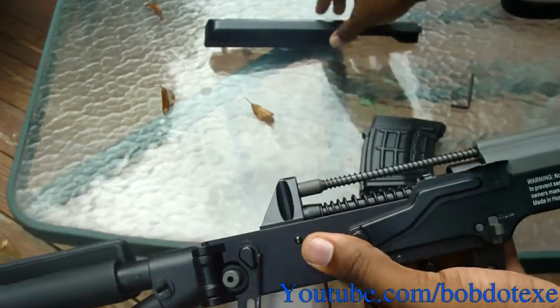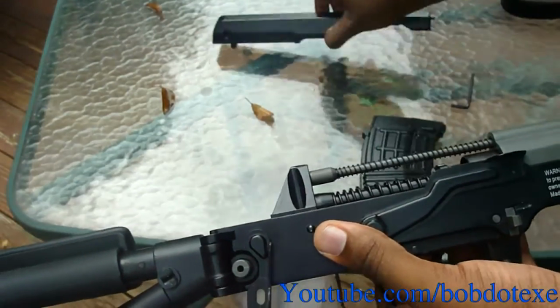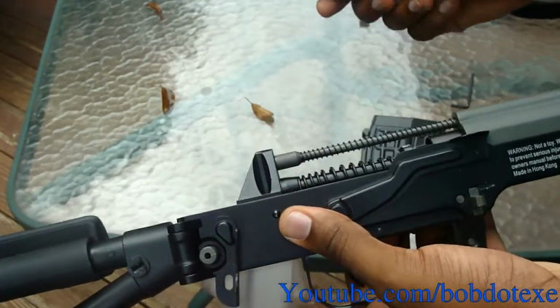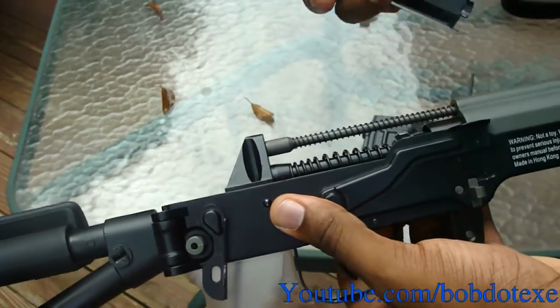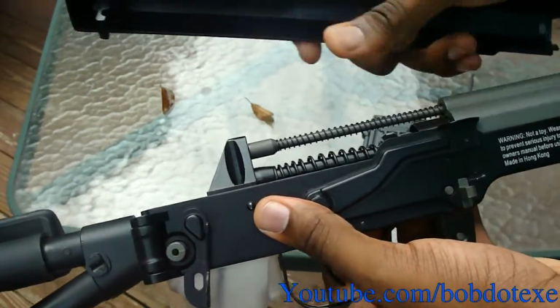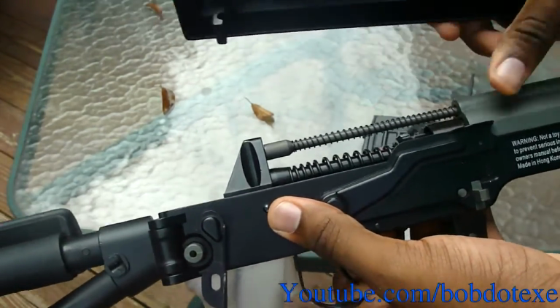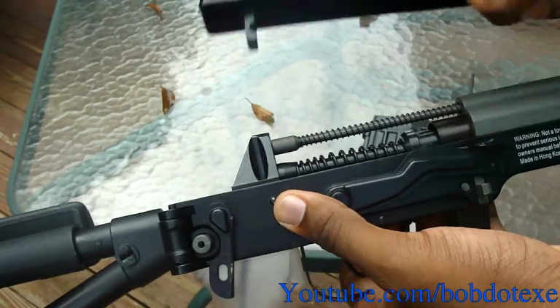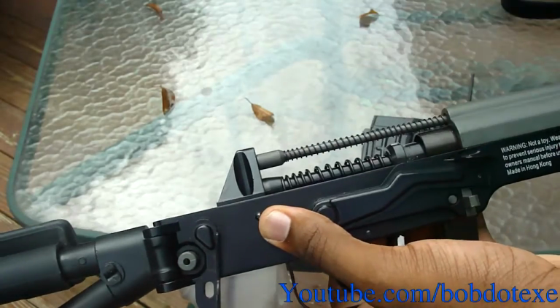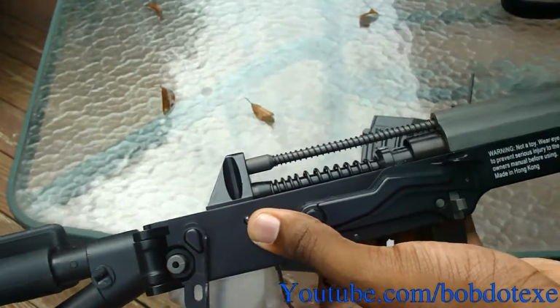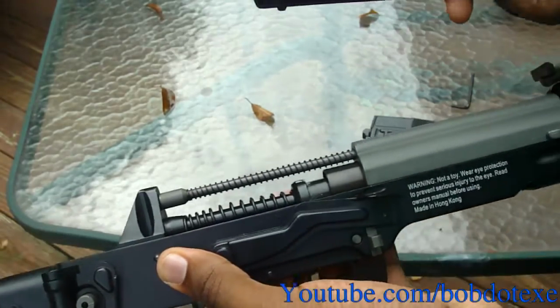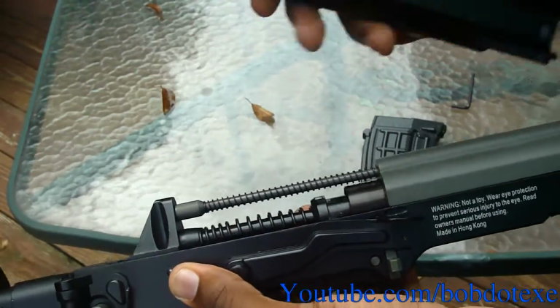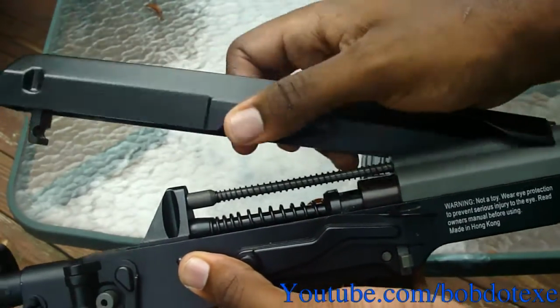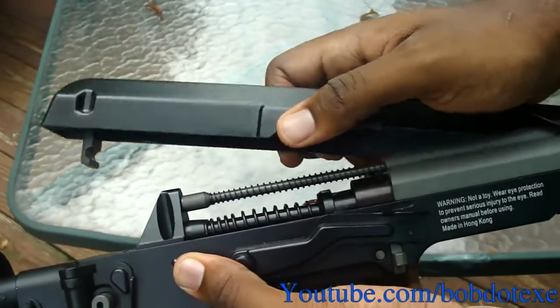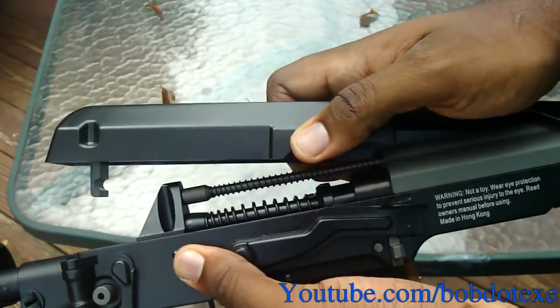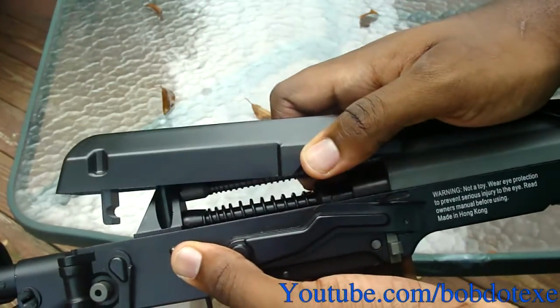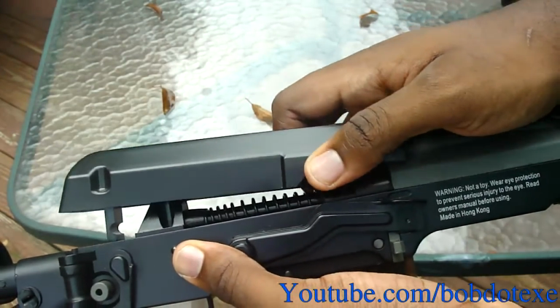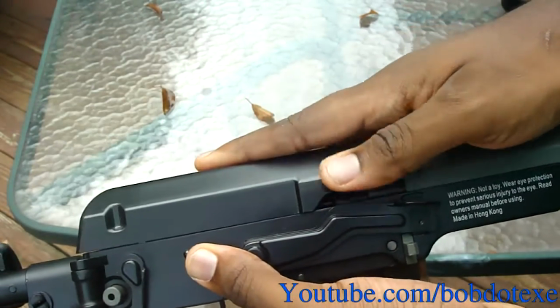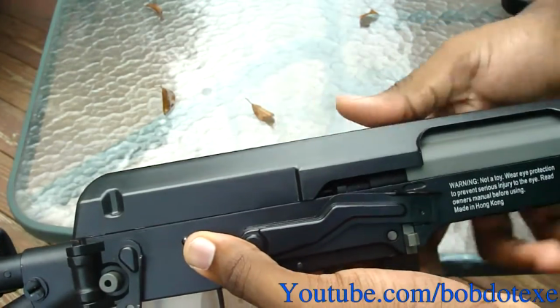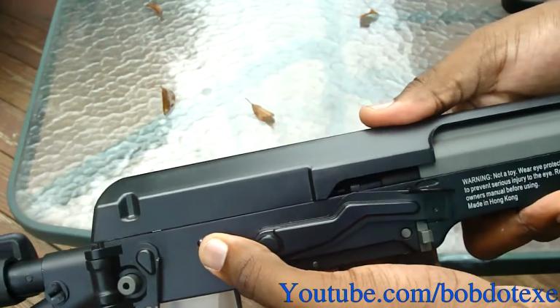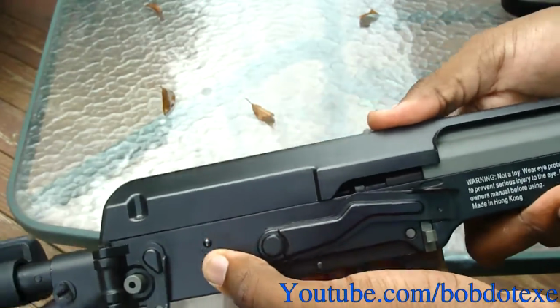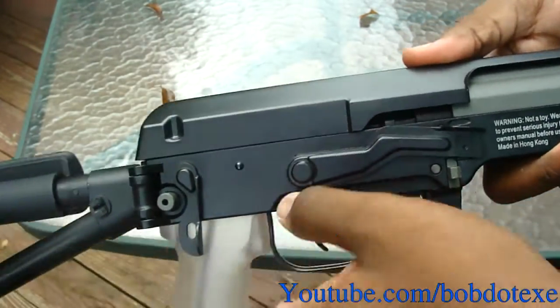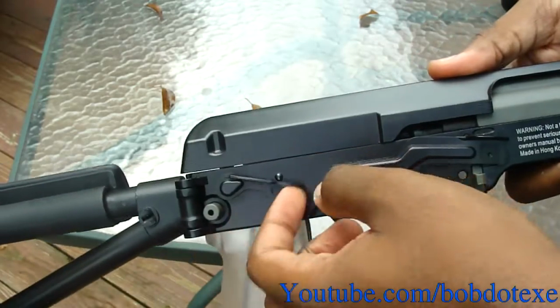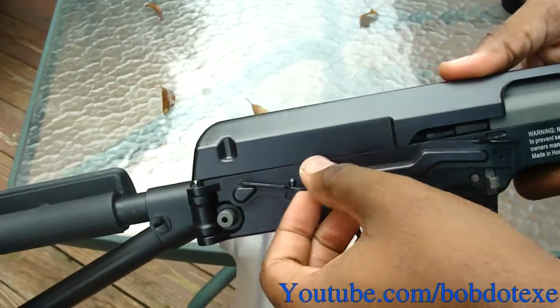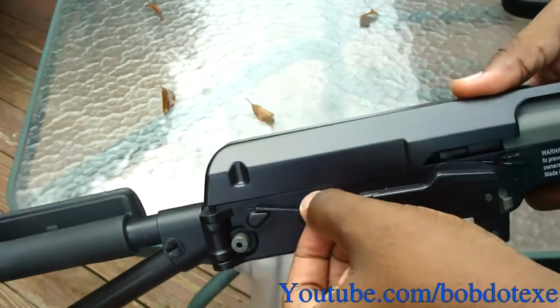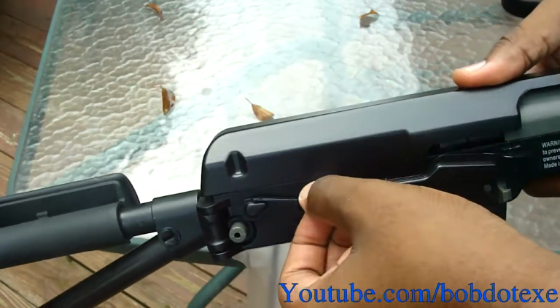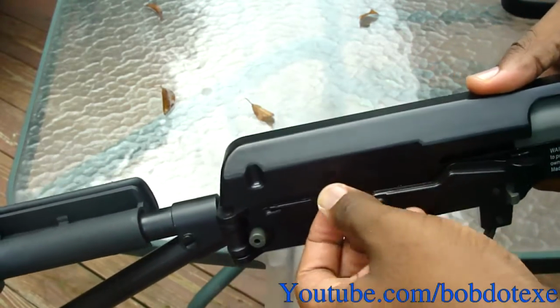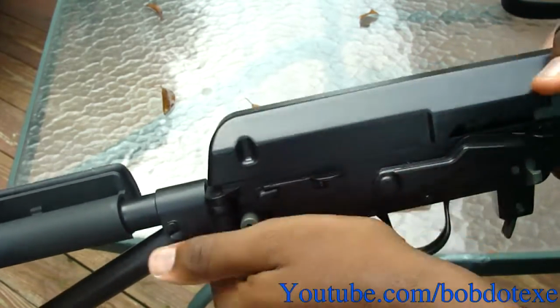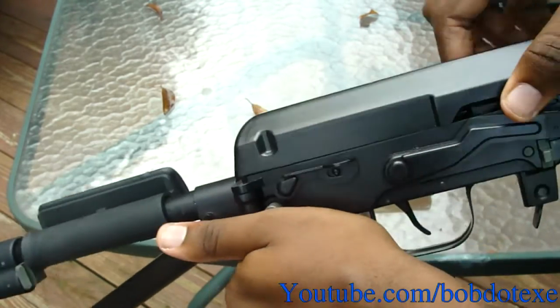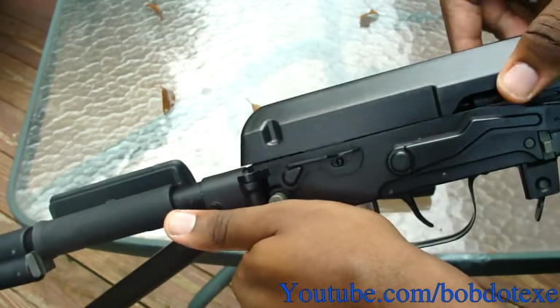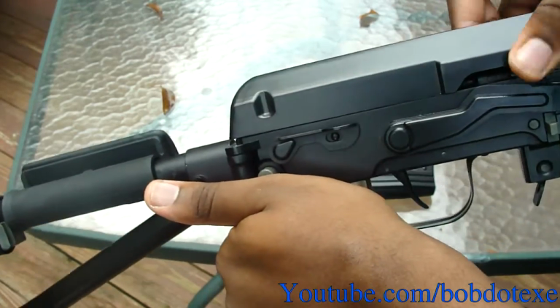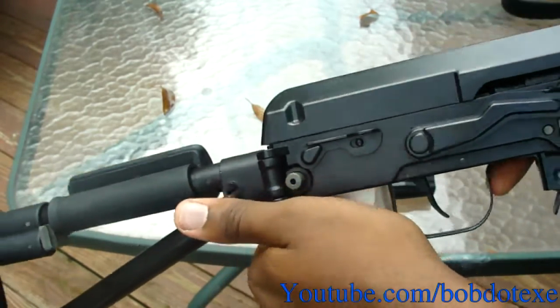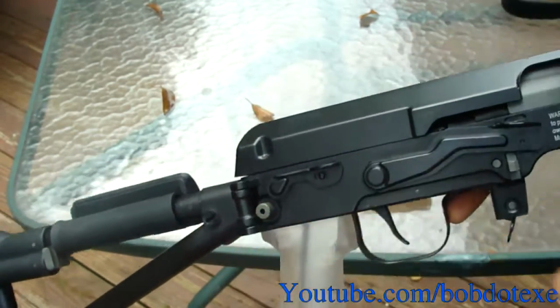You don't want to put the cover back on unless you want to shoot like this, which is probably not a good idea. Slide this part in first, push it down, slip this back up, and you're good to go.